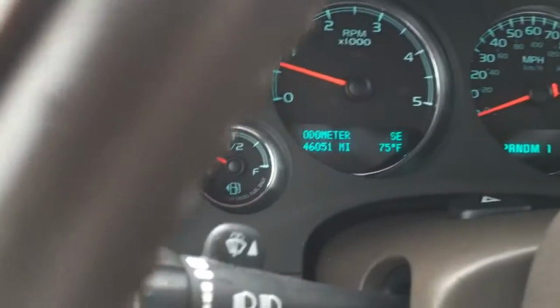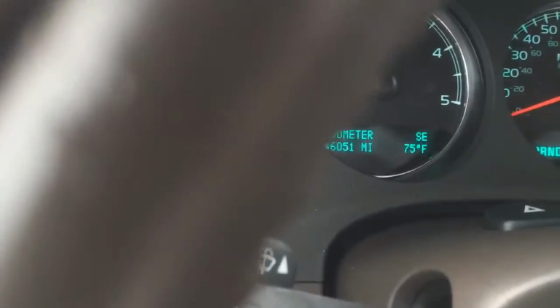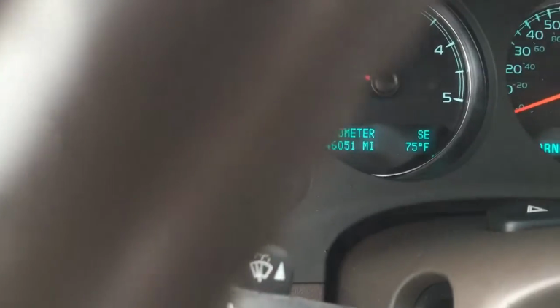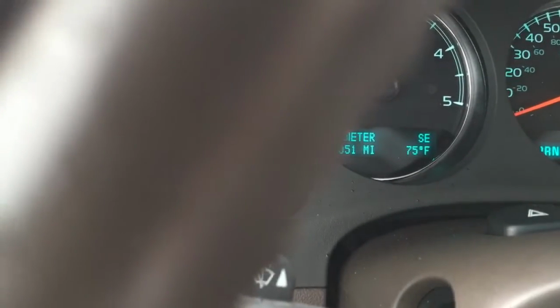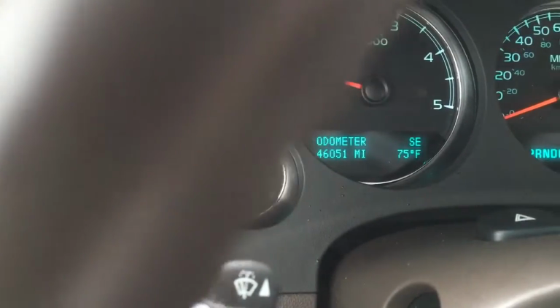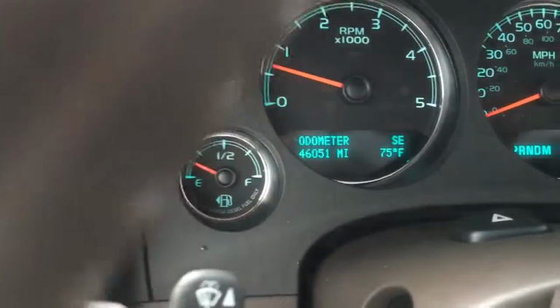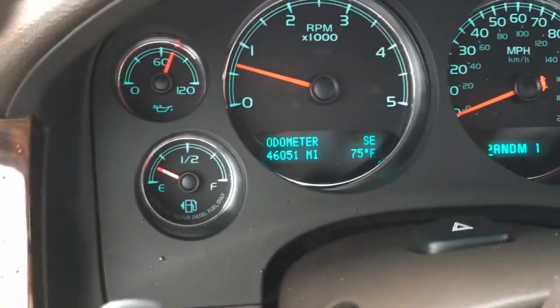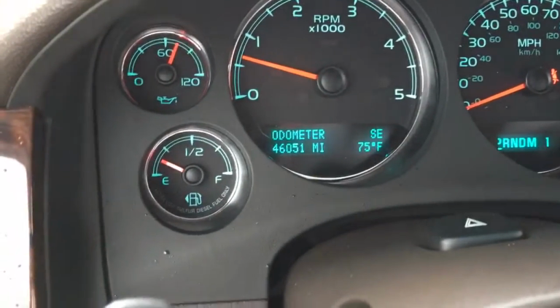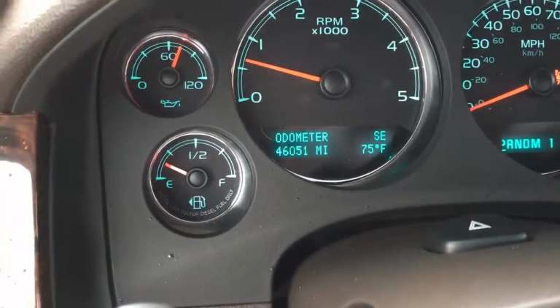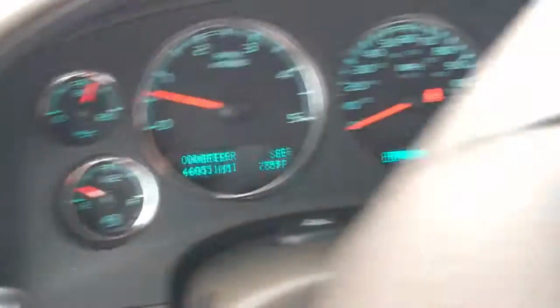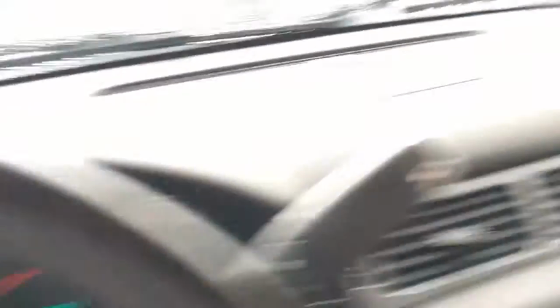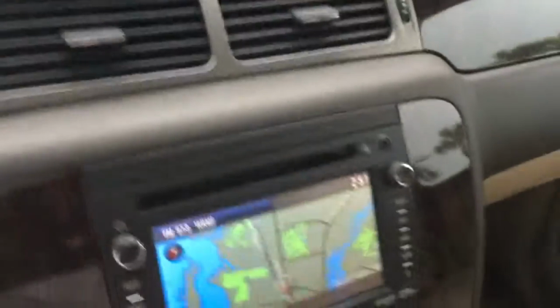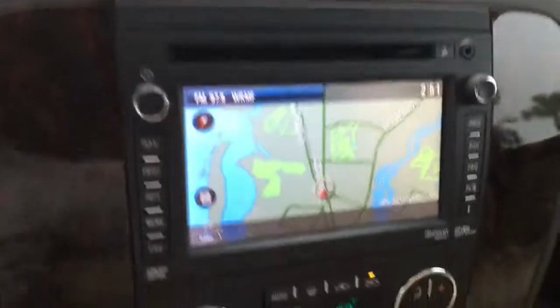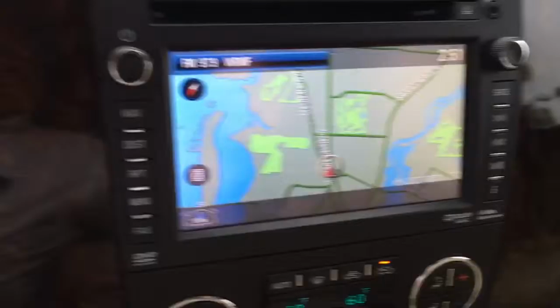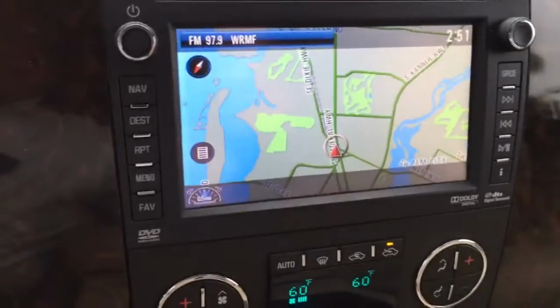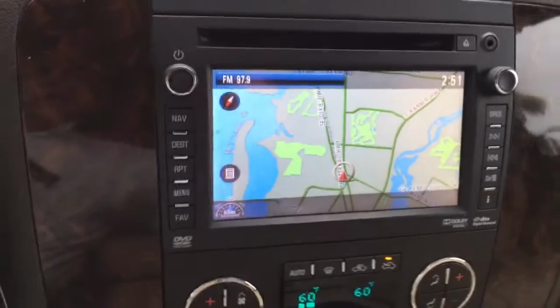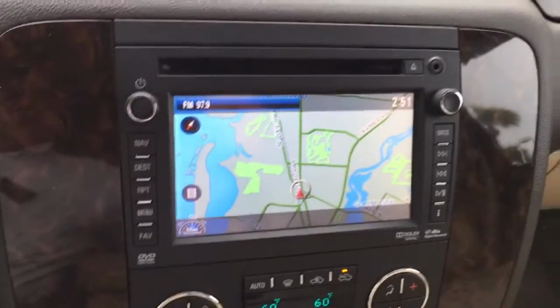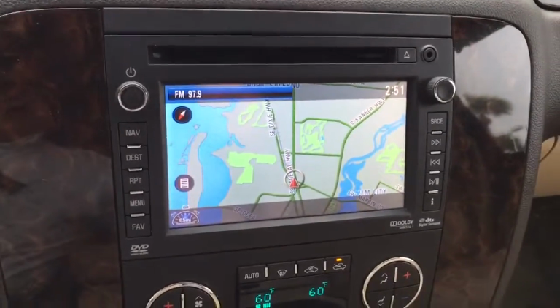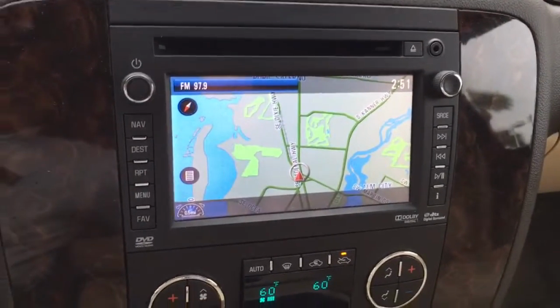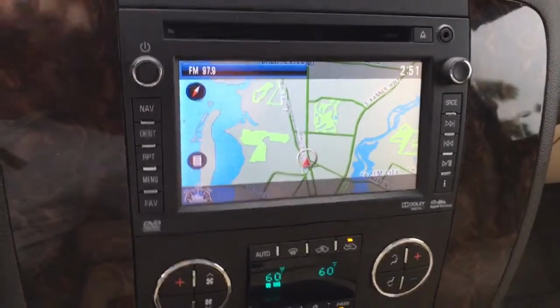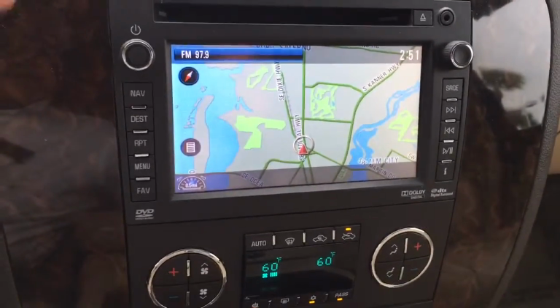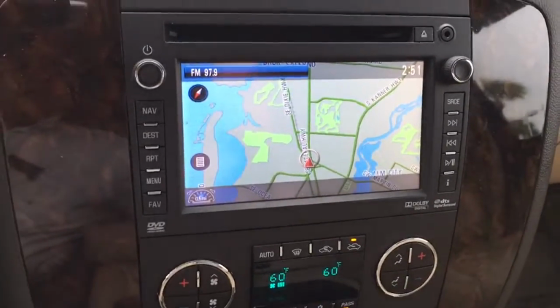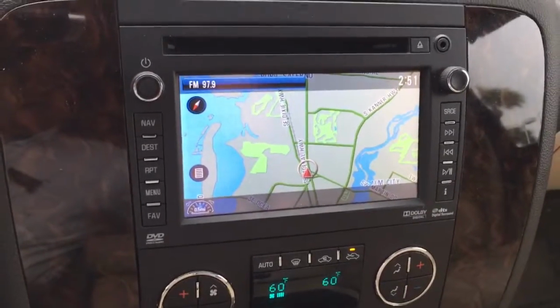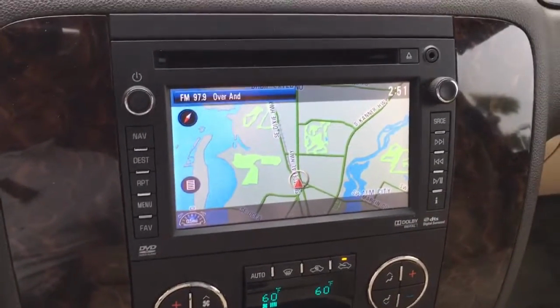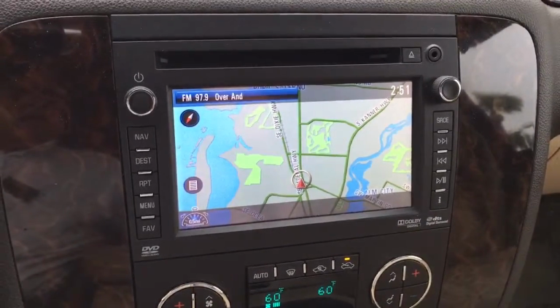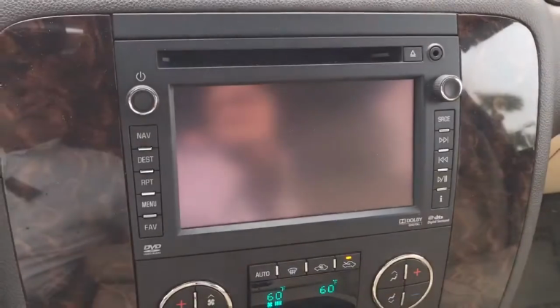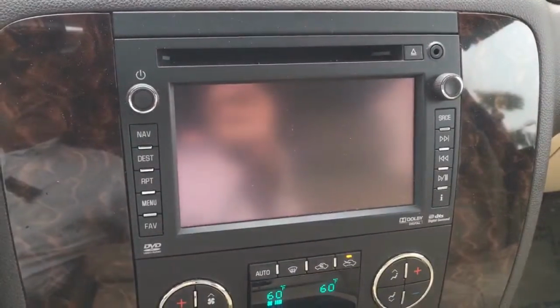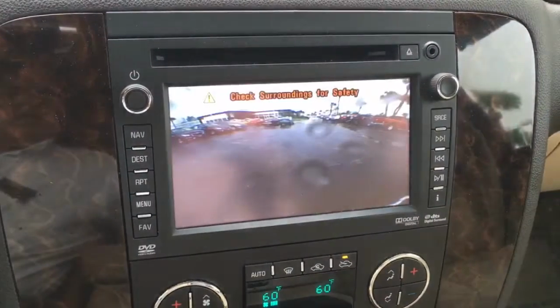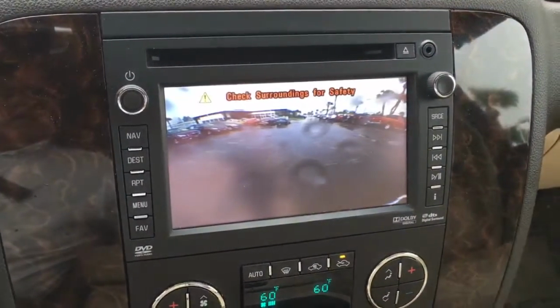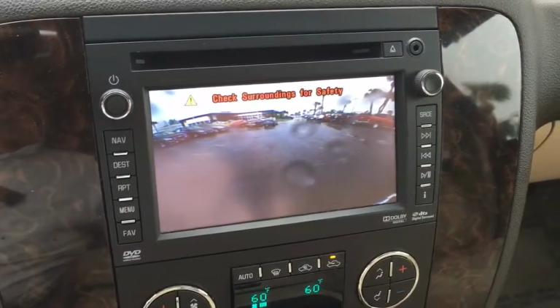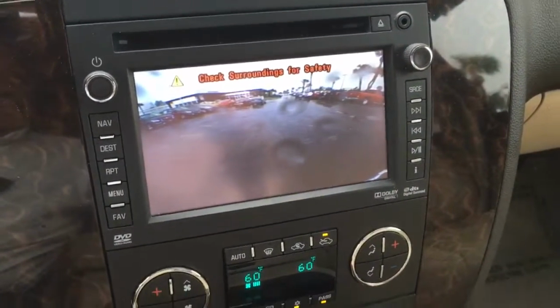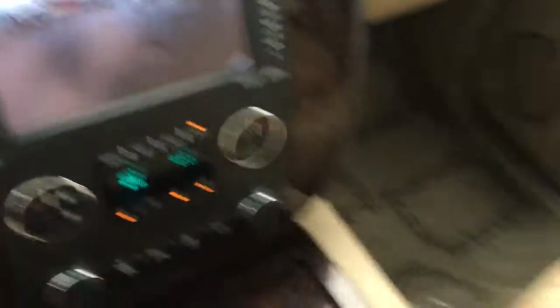46,051 miles — I don't know if you can see that, the rain is messing it up. There's the nav screen and the backup screen. Backup camera there.